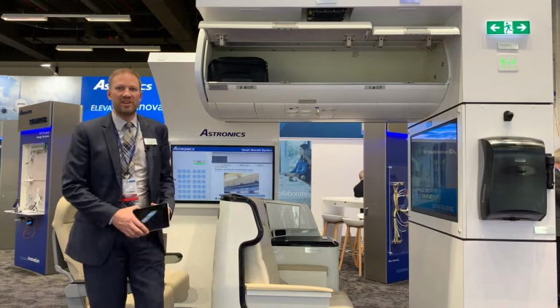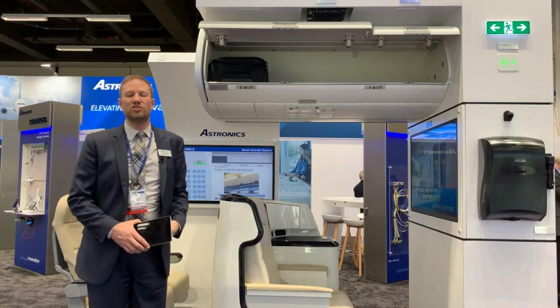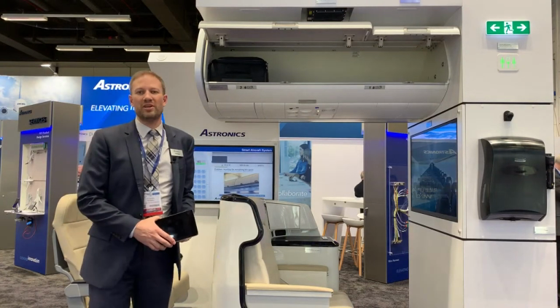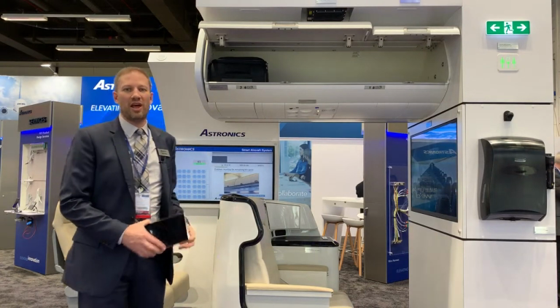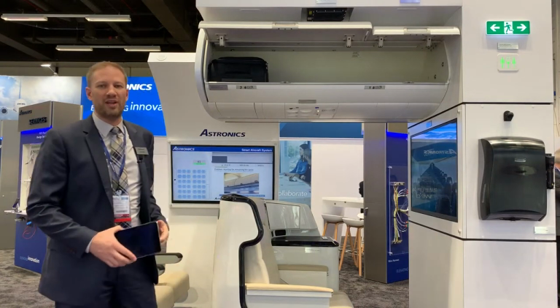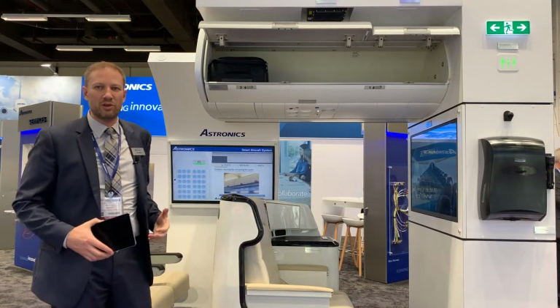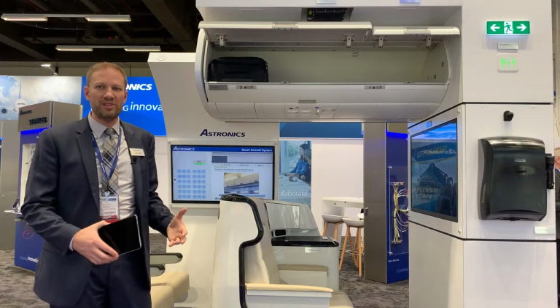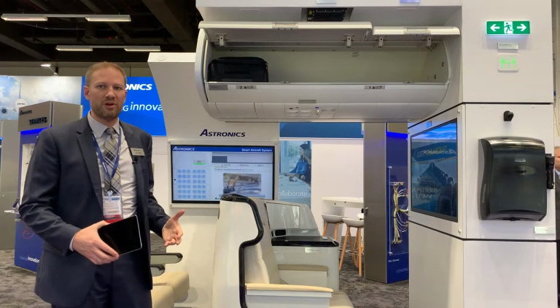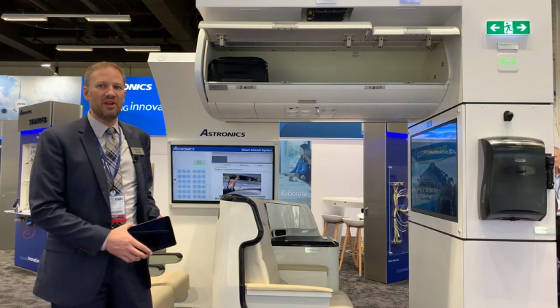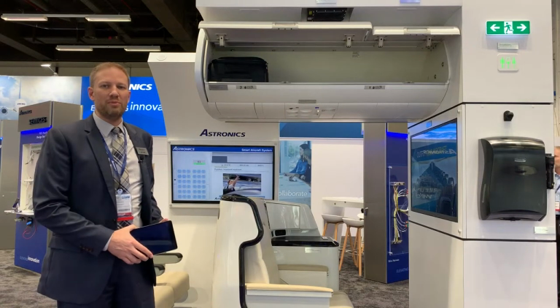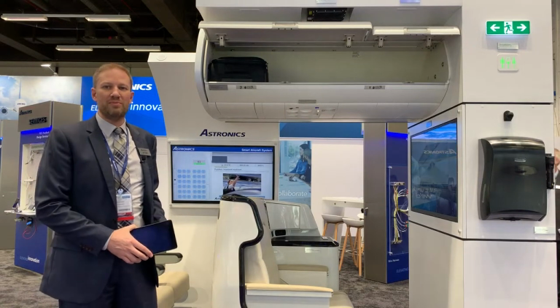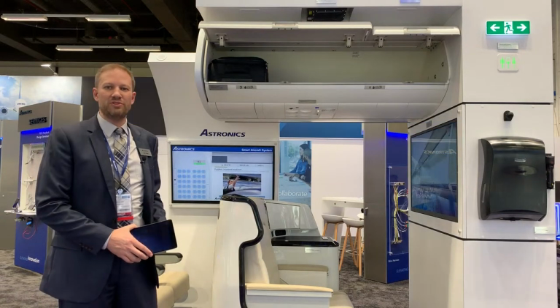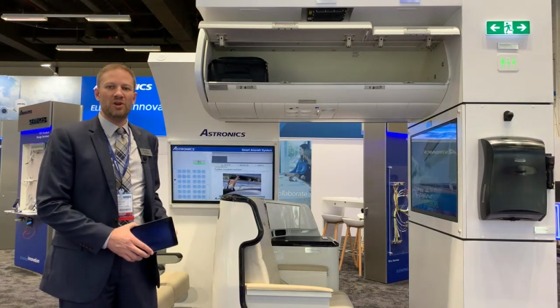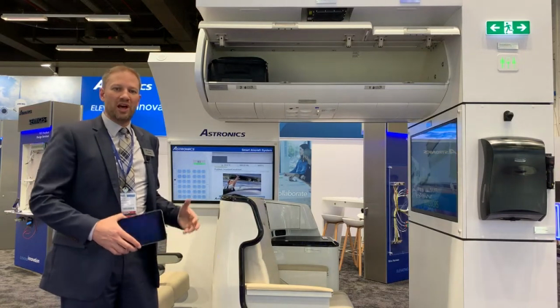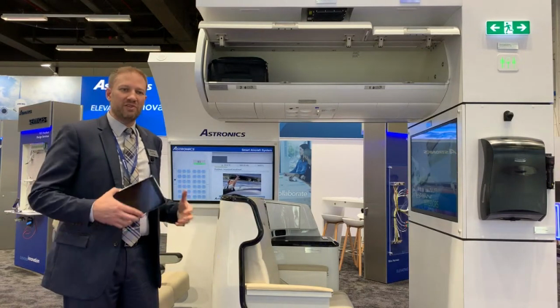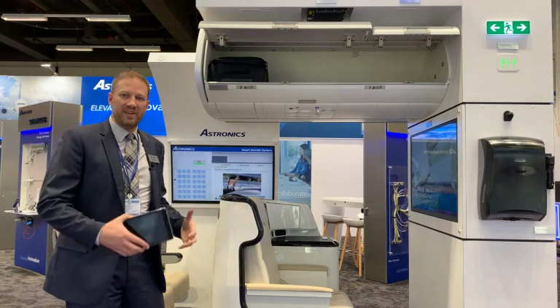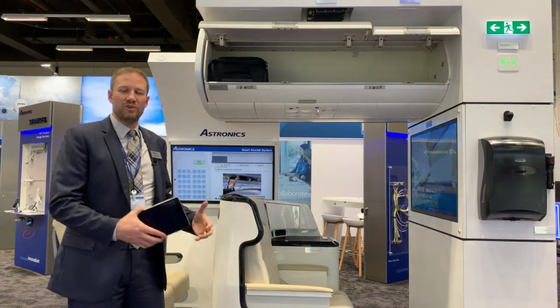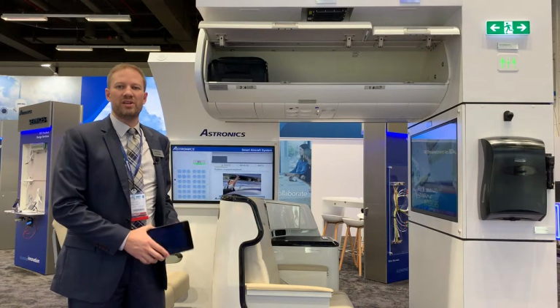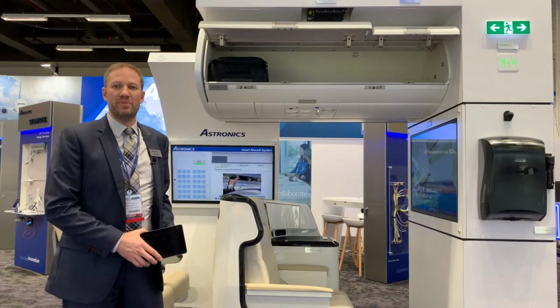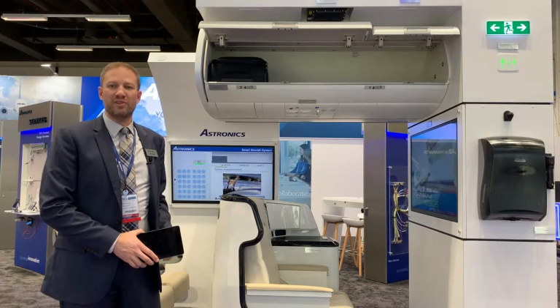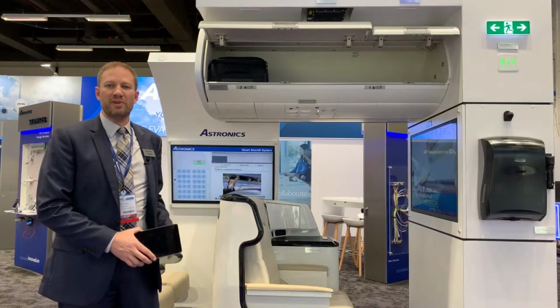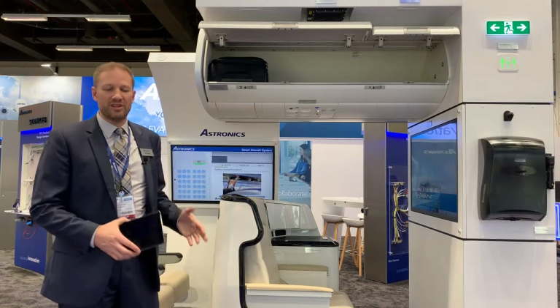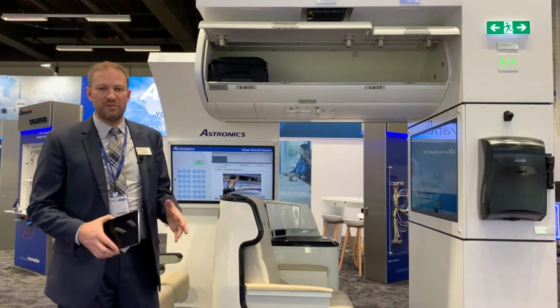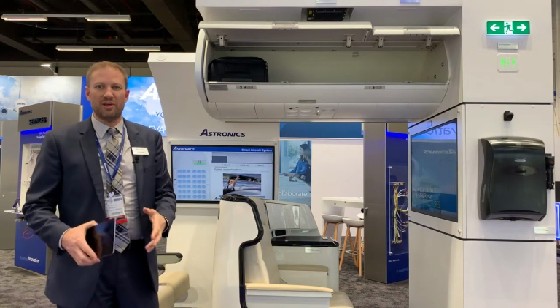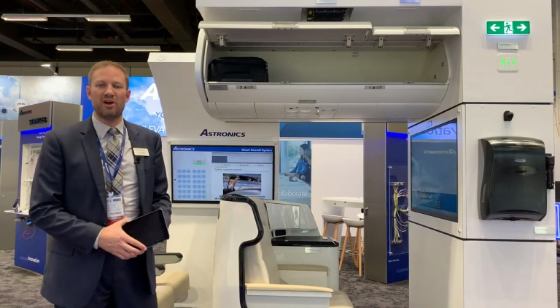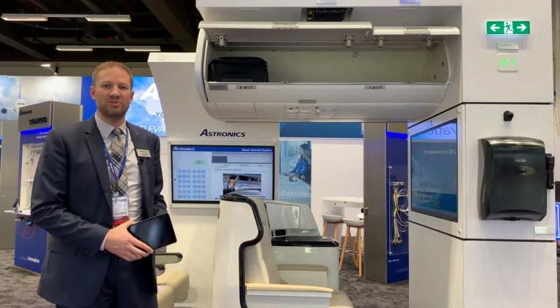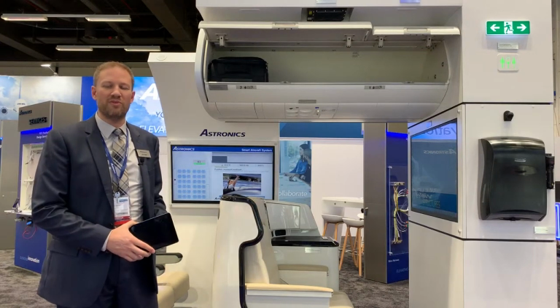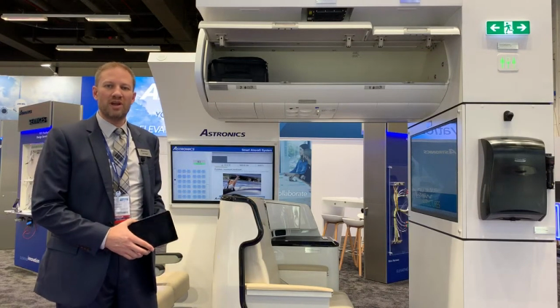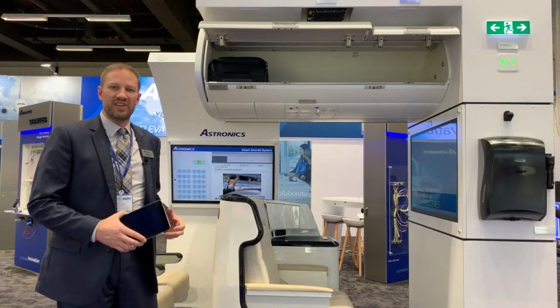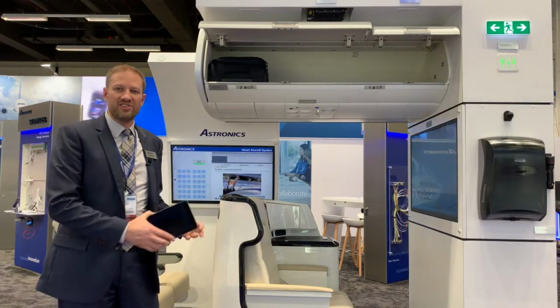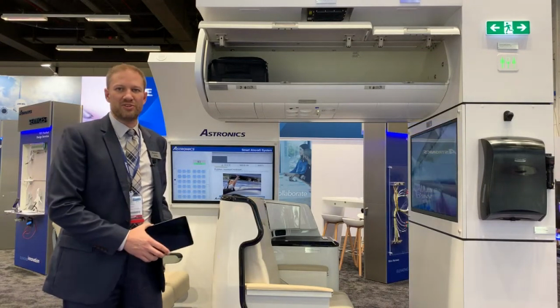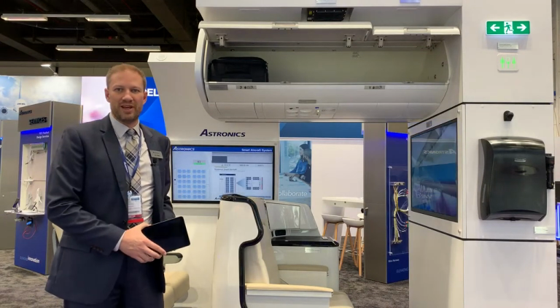This is super helpful as we are loading the aircraft — we're able to give advance notice of when the bins are filling up and try to give the best possible time for agents to start checking bags.